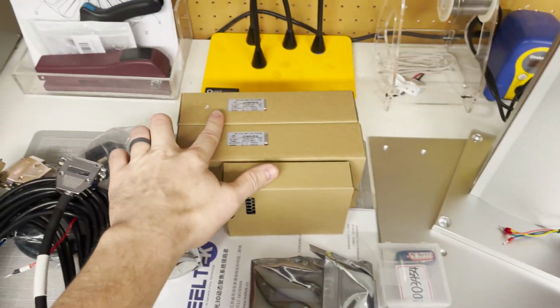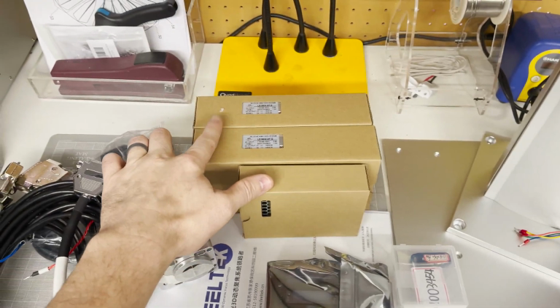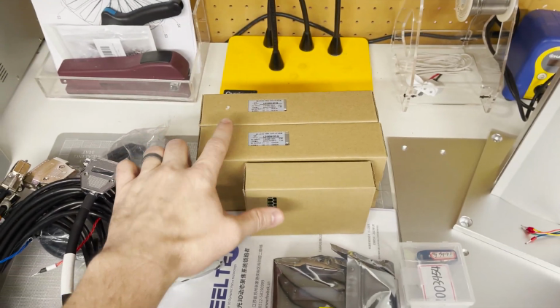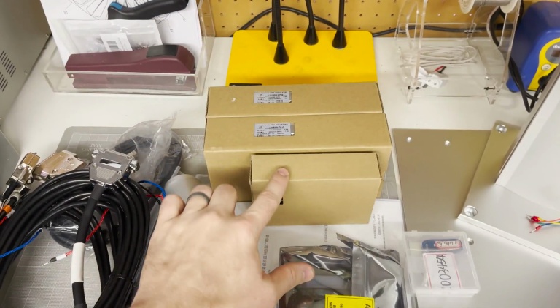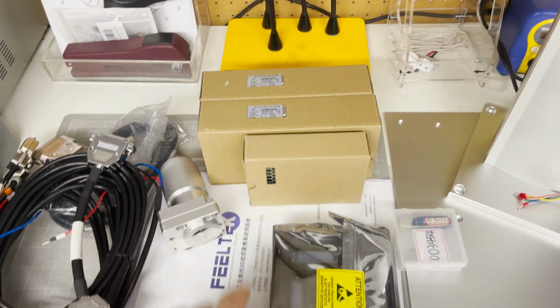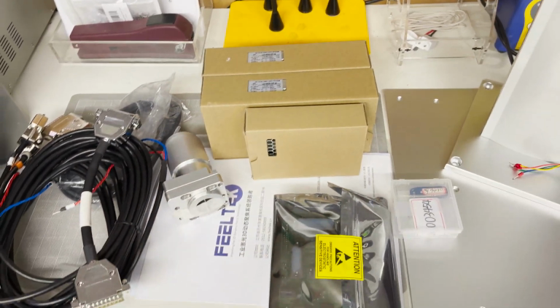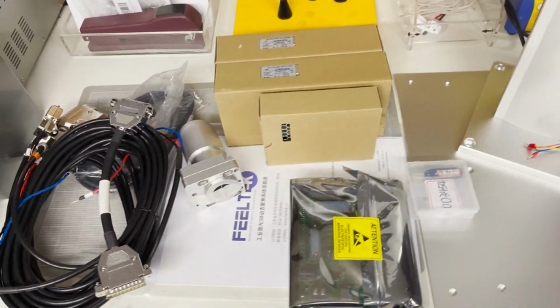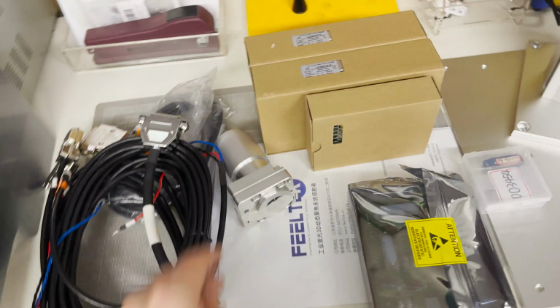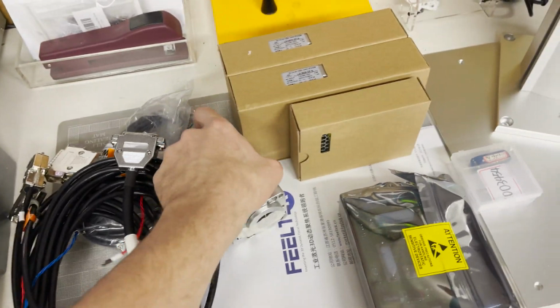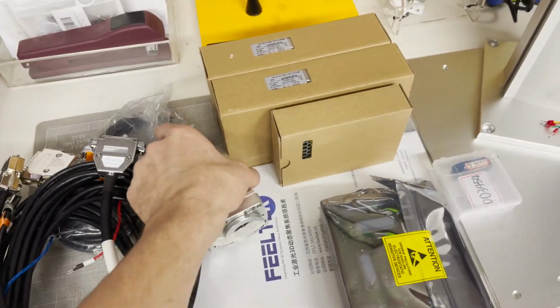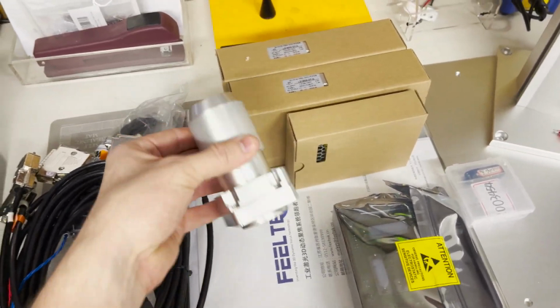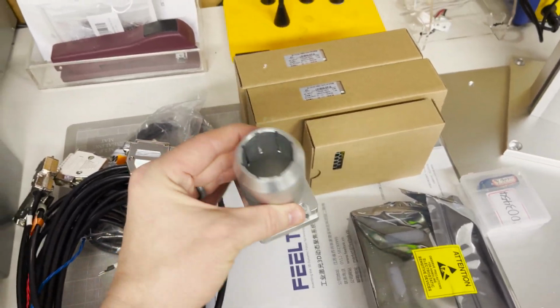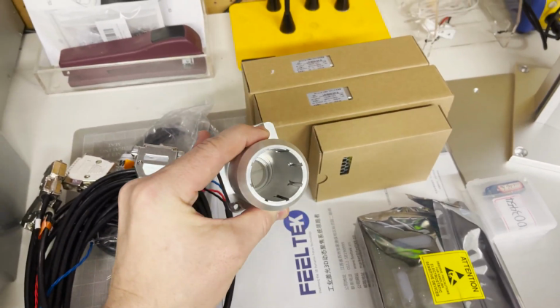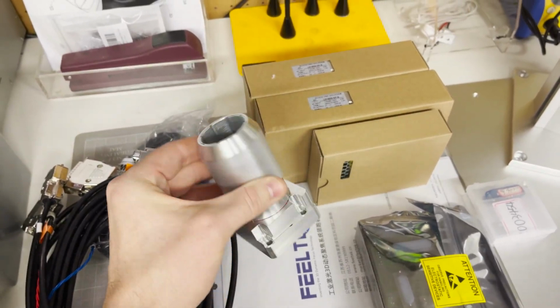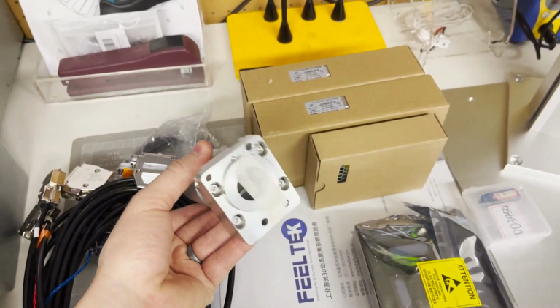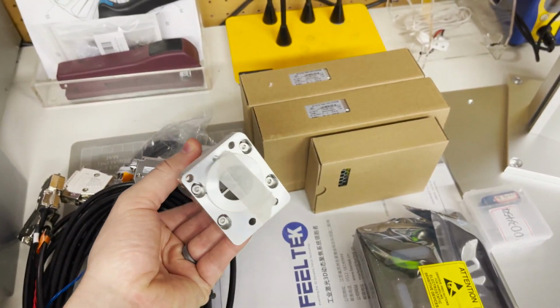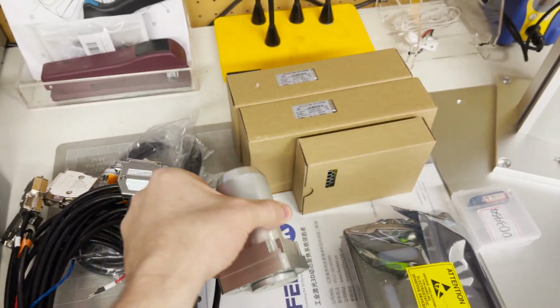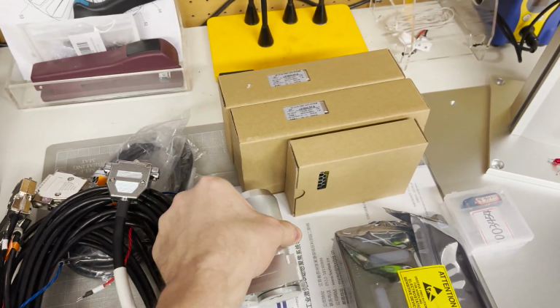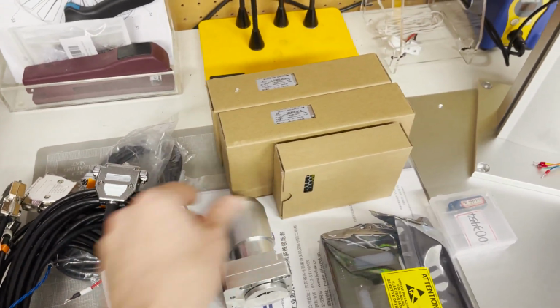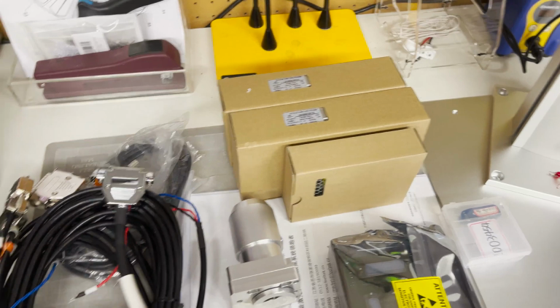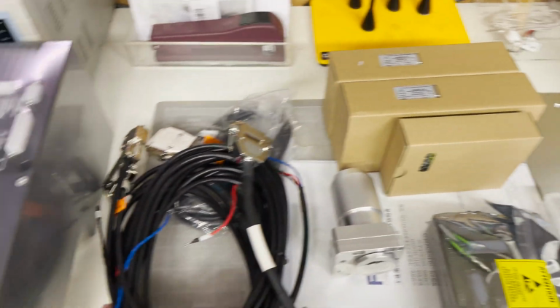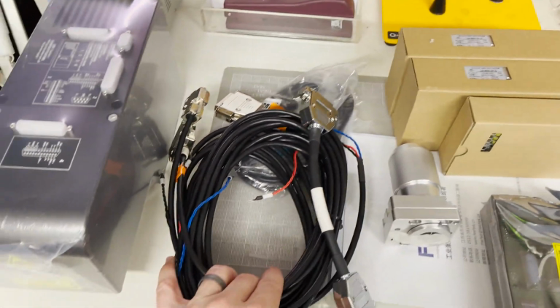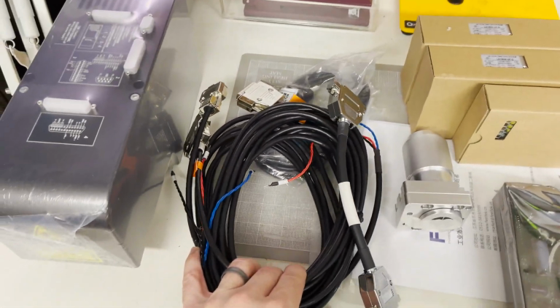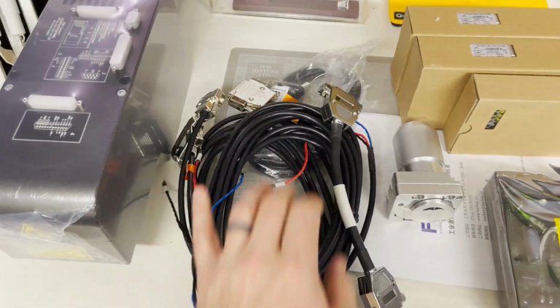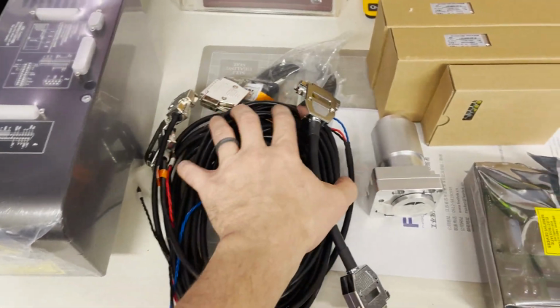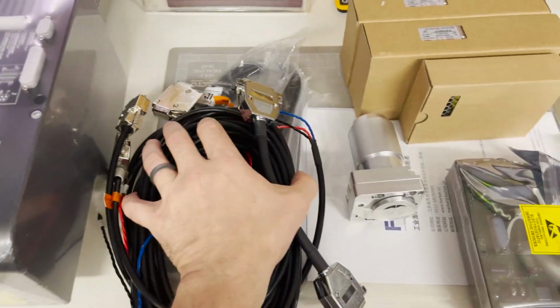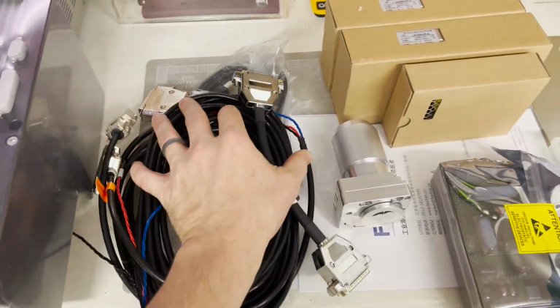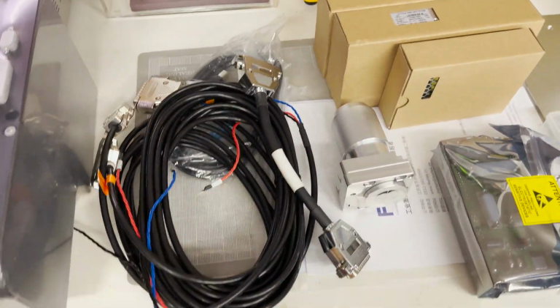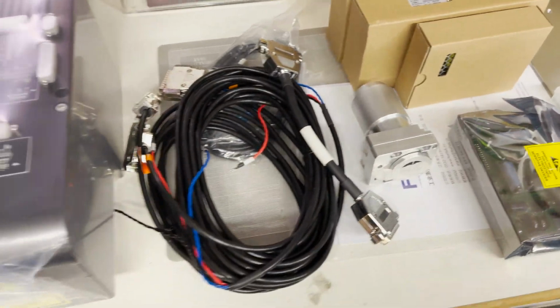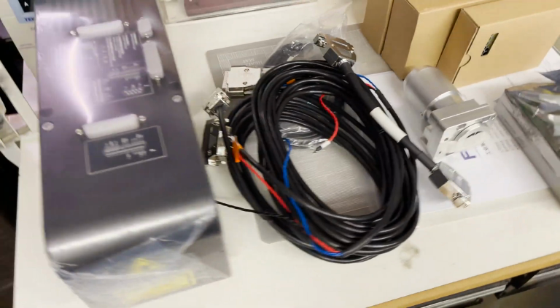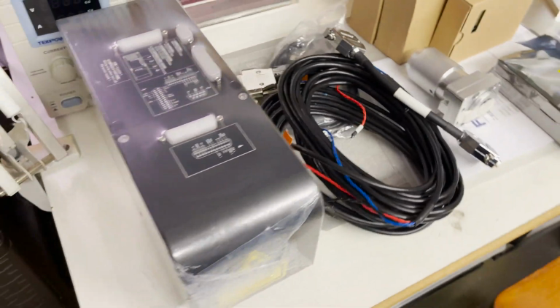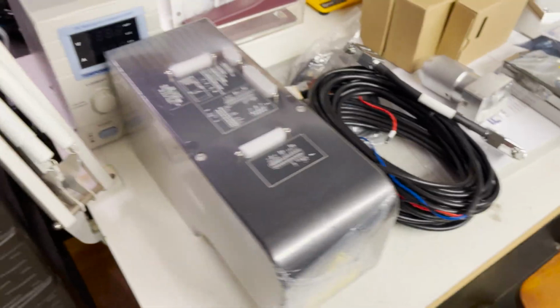Along with the Fieldtech scan head and control card, I also bought this optical adjuster, which is to connect the laser source to the scan head and align it properly. So it looks like I have almost everything I need here to hook it up.